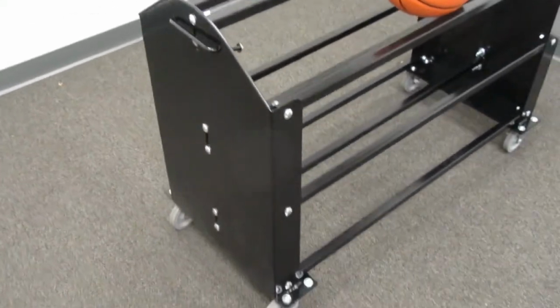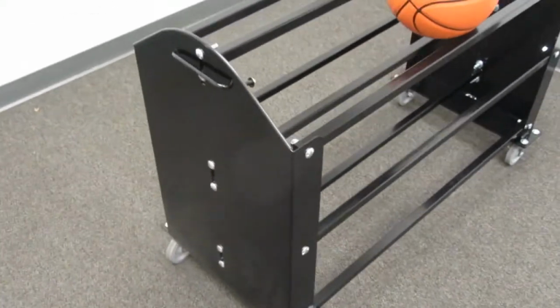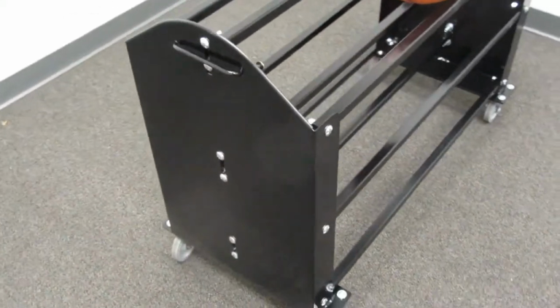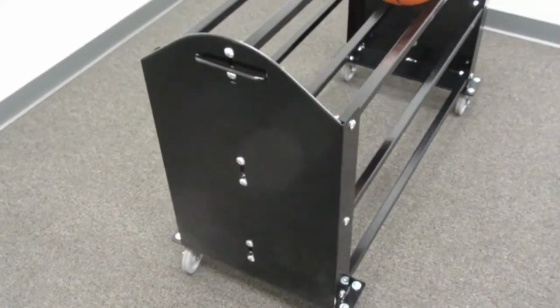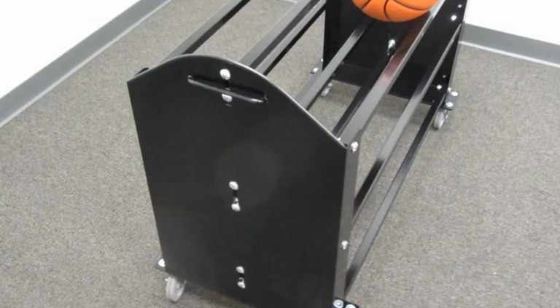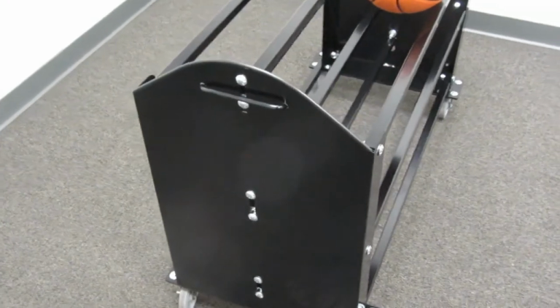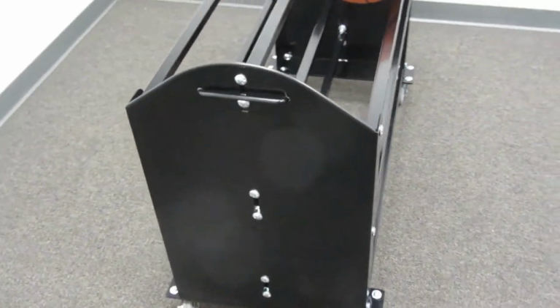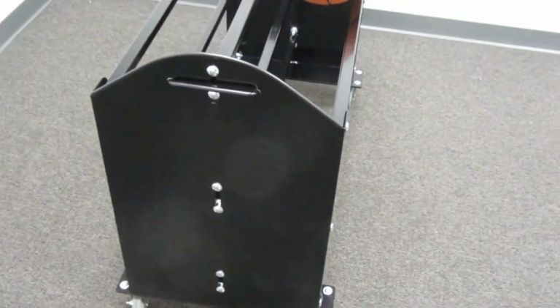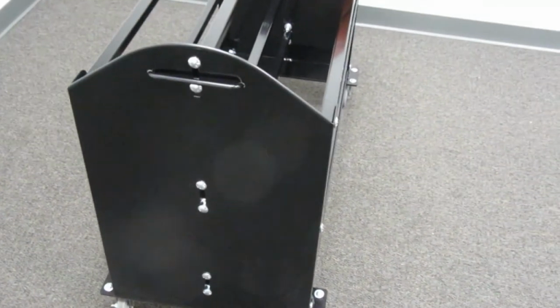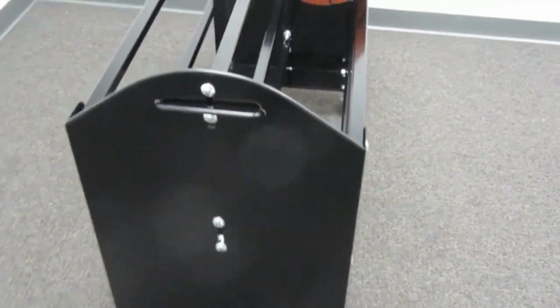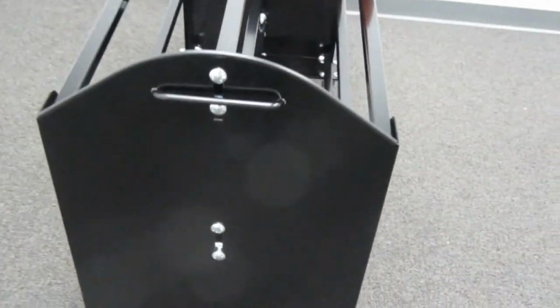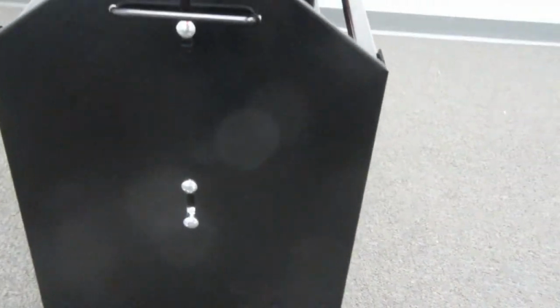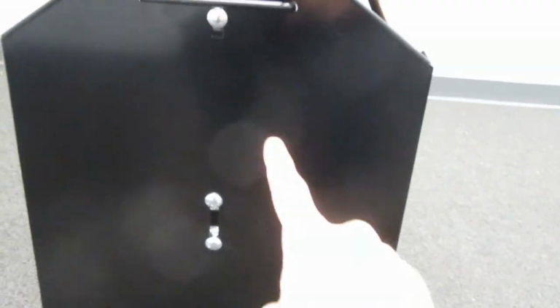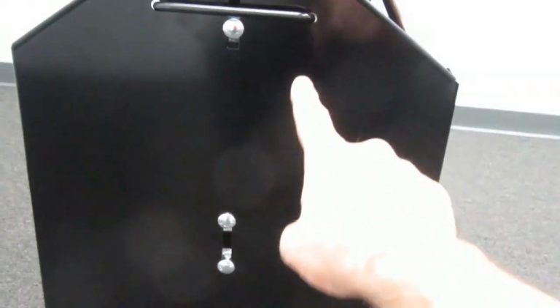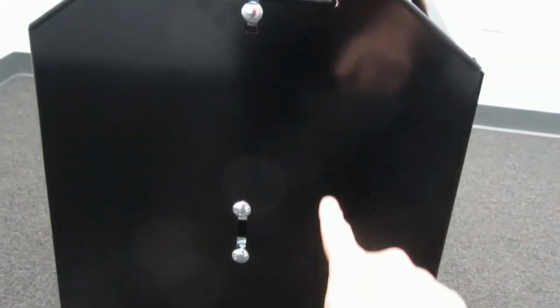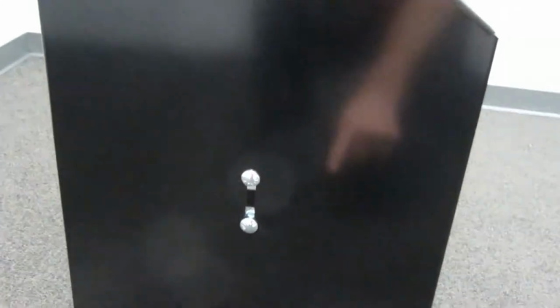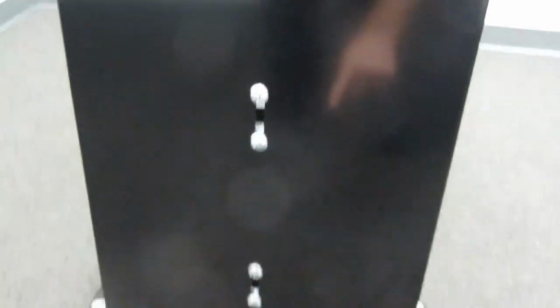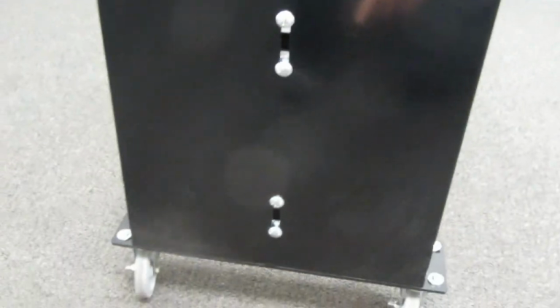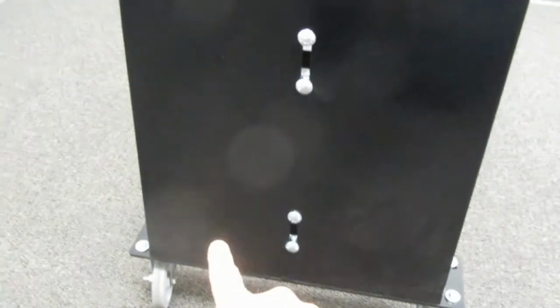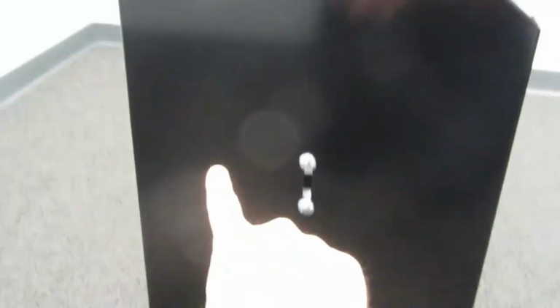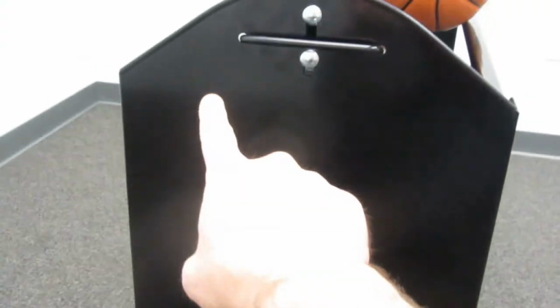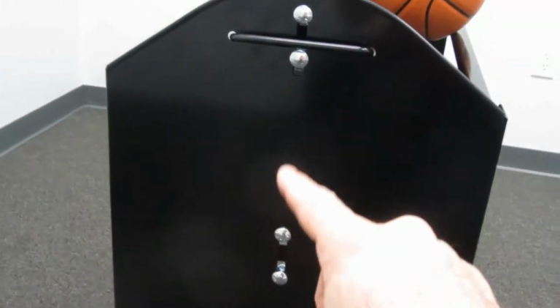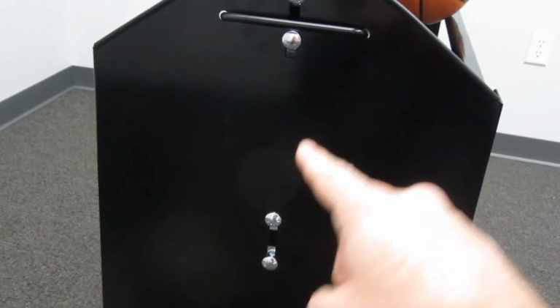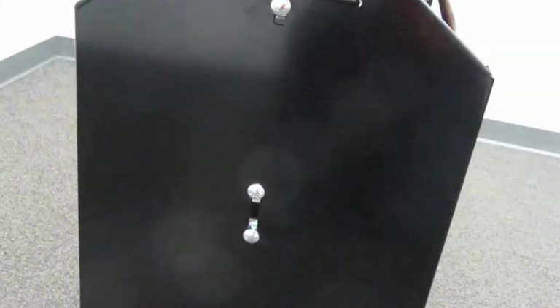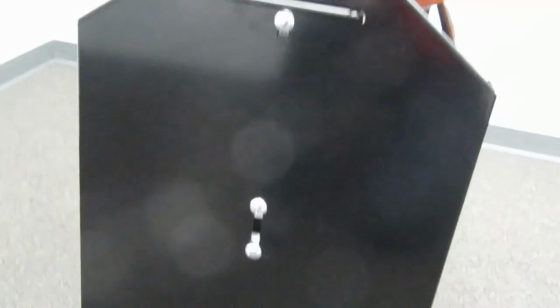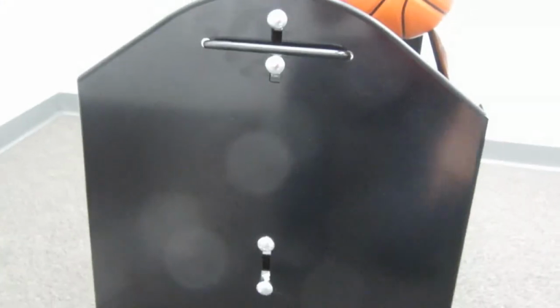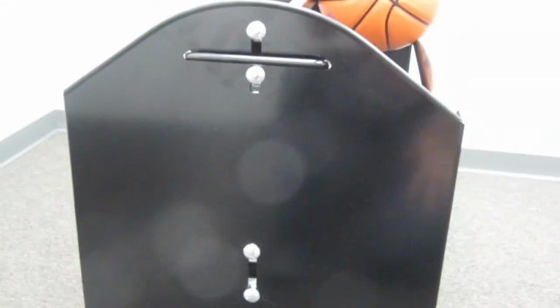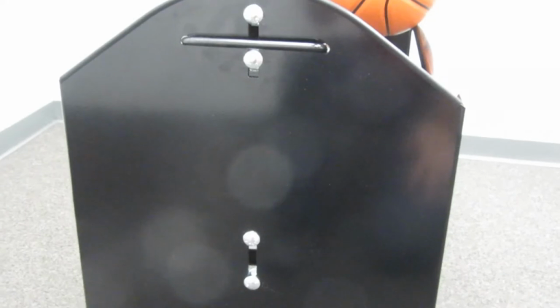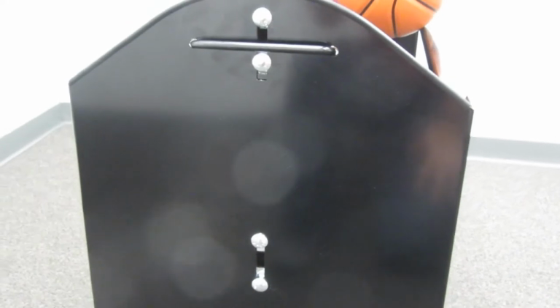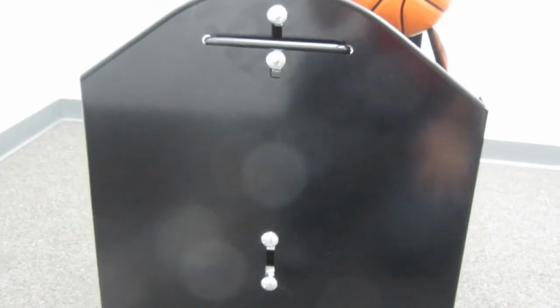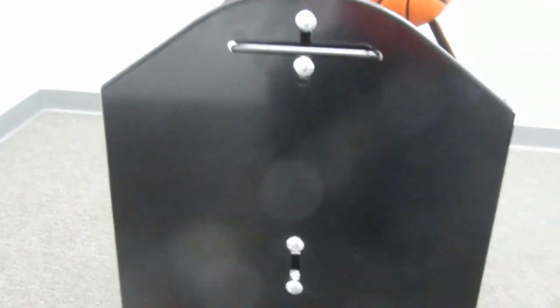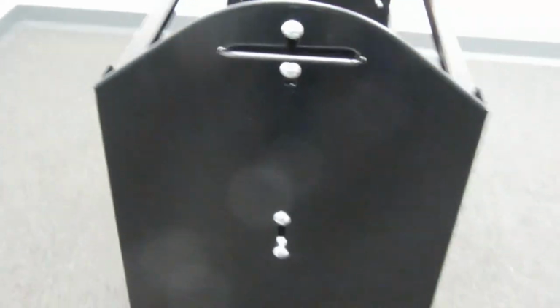We do offer free lettering on this ball cart with your purchase, and we have this large area here on each of the side panels on both the front and the back that we can put lettering of your choice on.